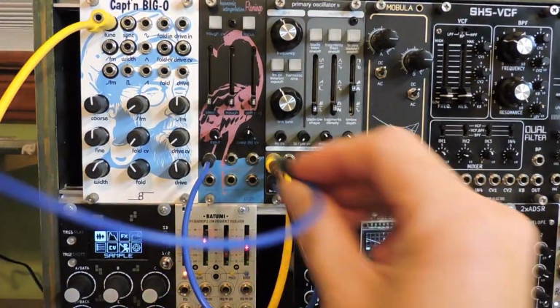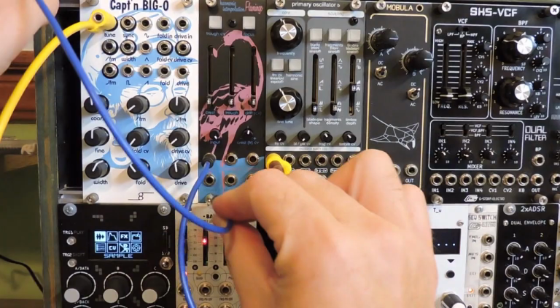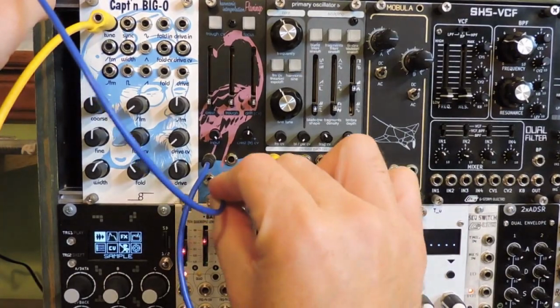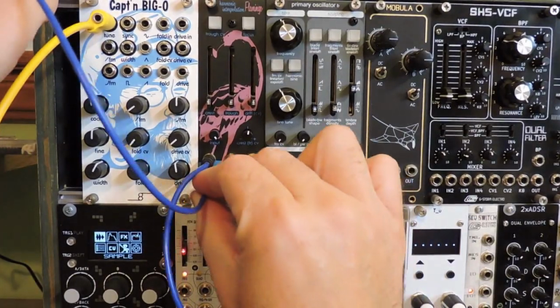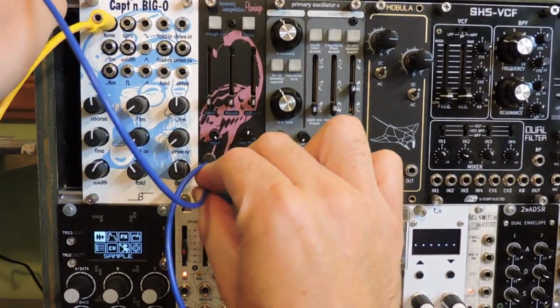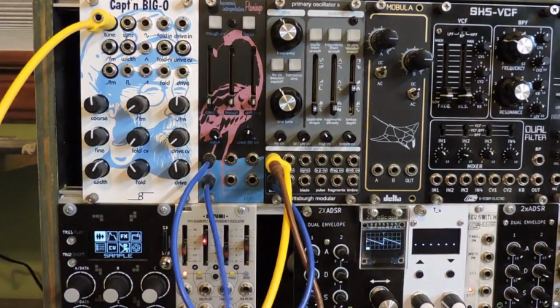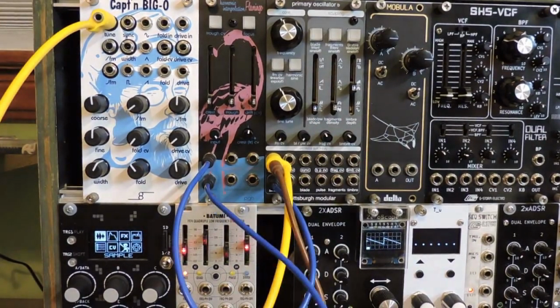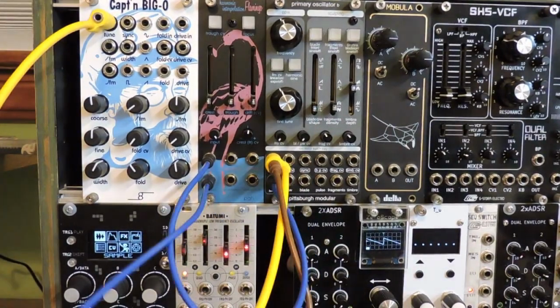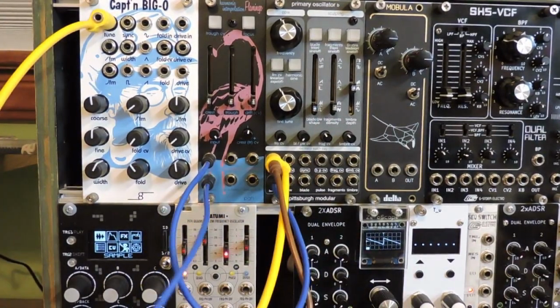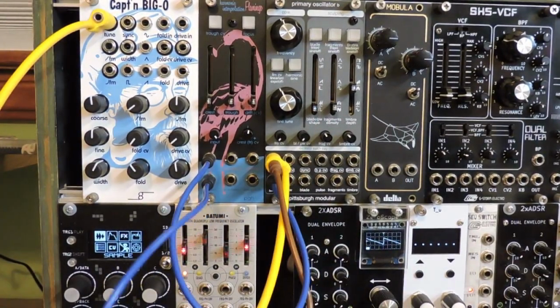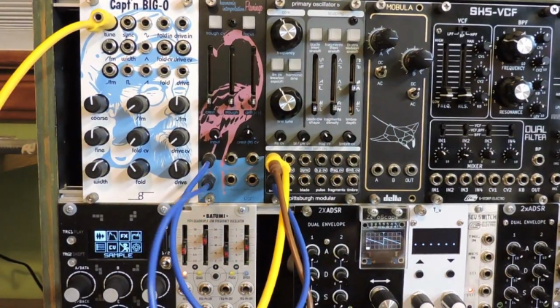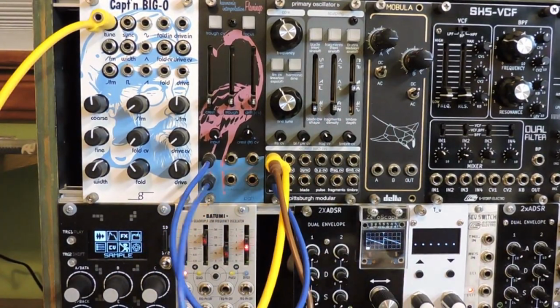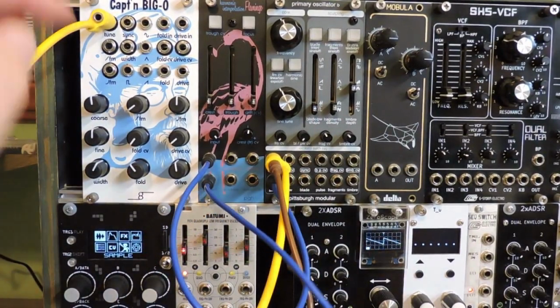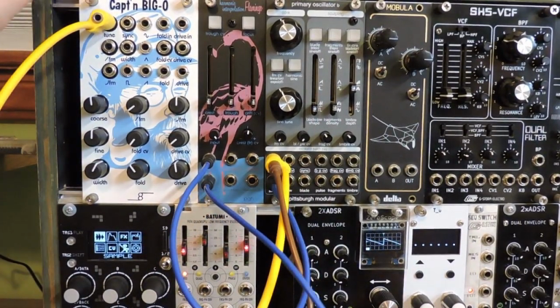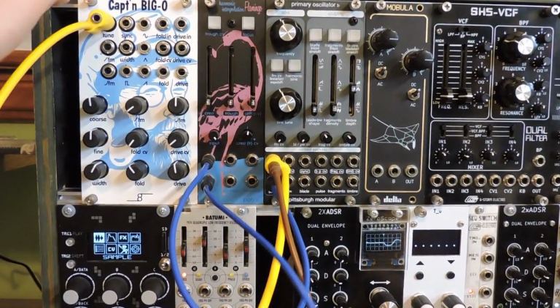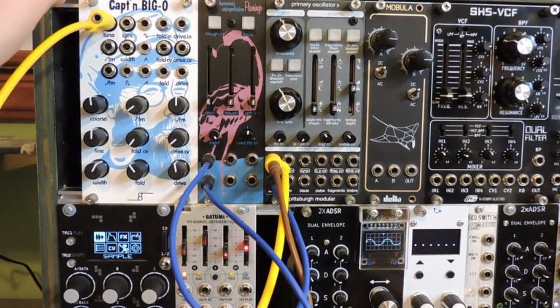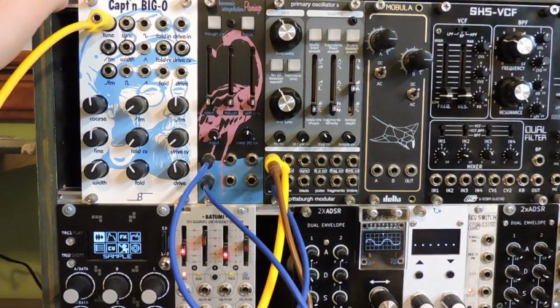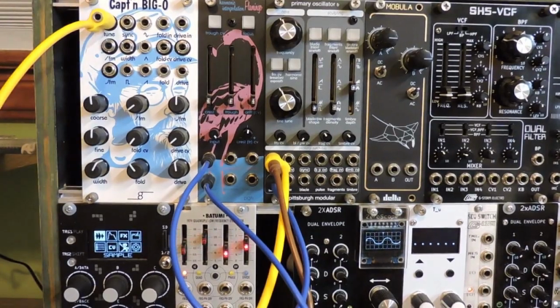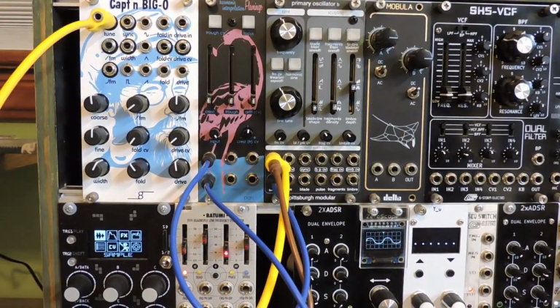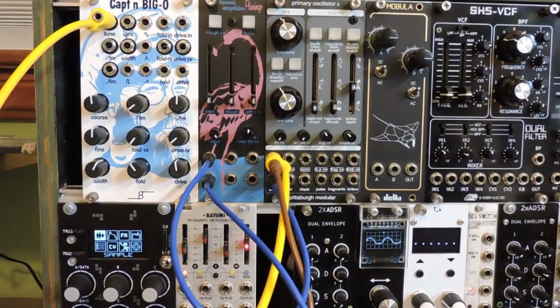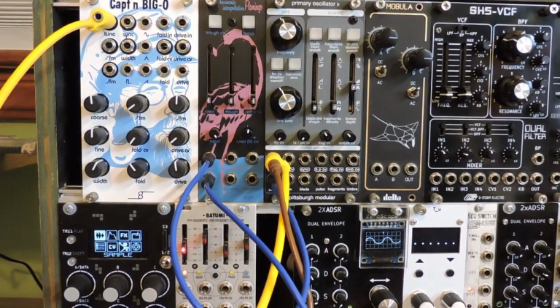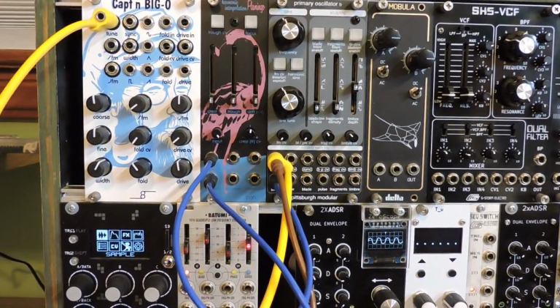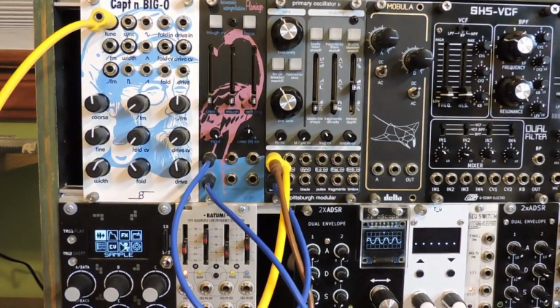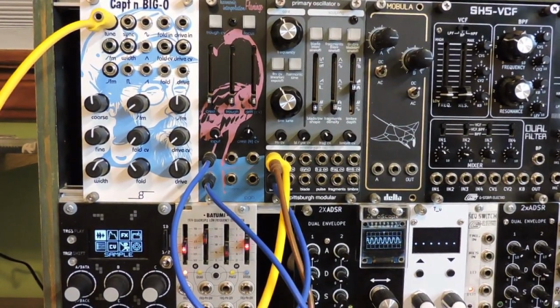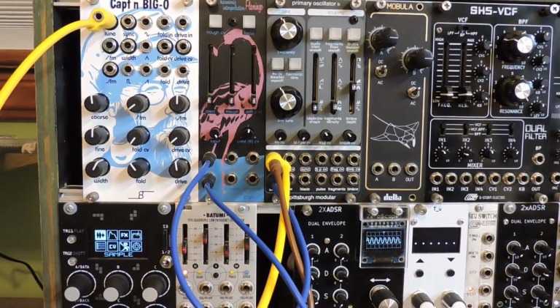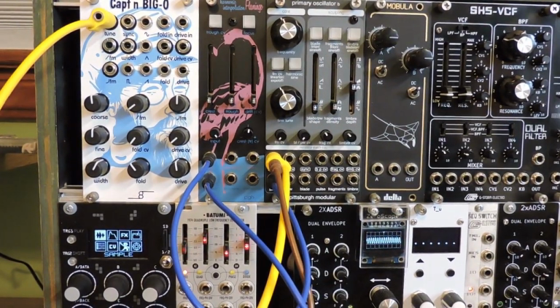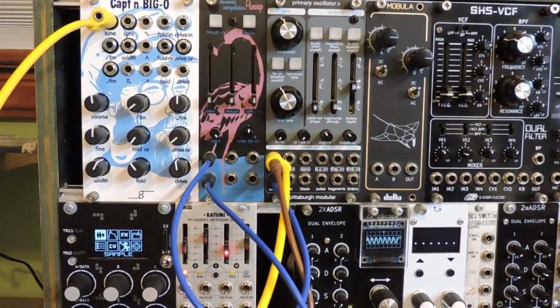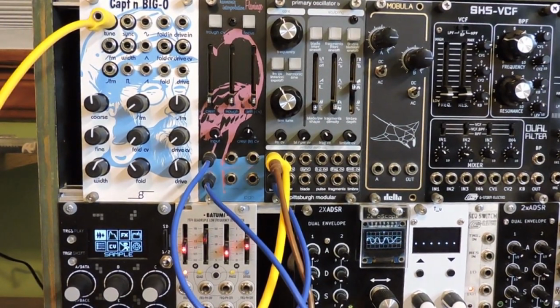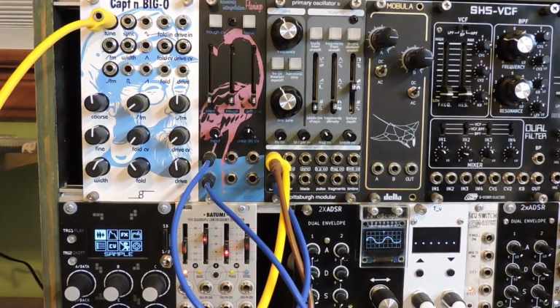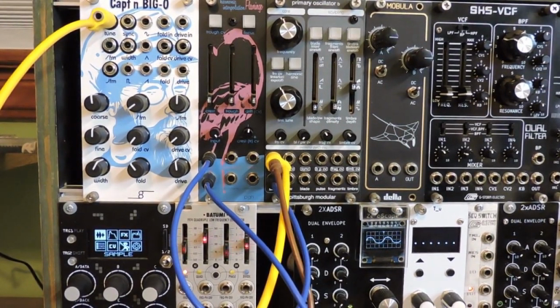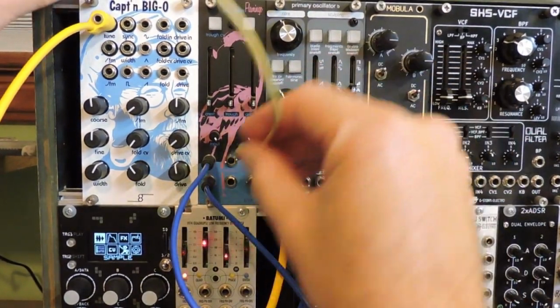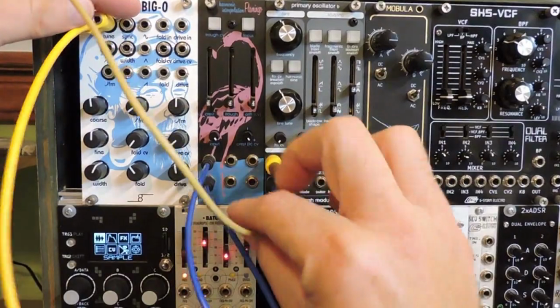The Flamingo clipped output goes to the zero scope so it will show you what it looks like, and then on the mixer we can hear it. Yep, it sounds like a big fat sine wave.